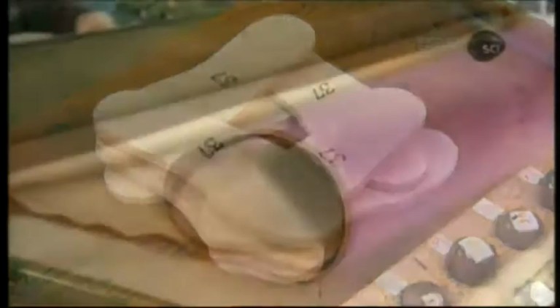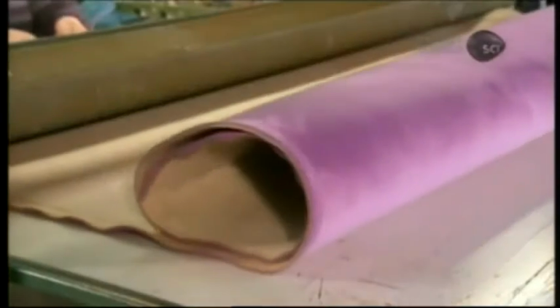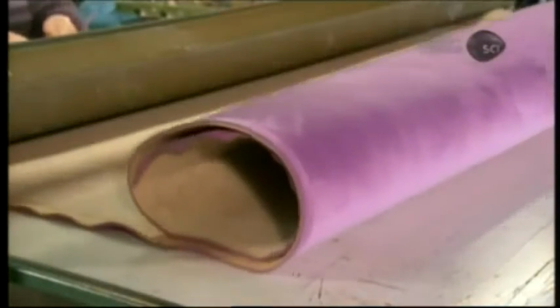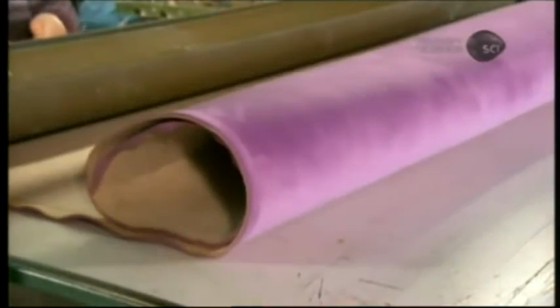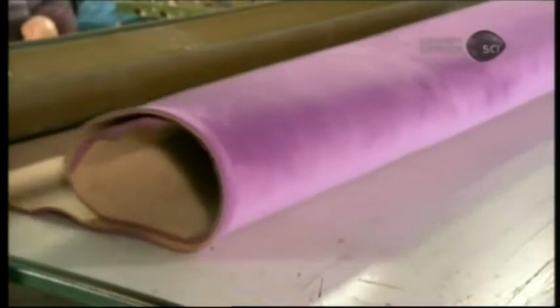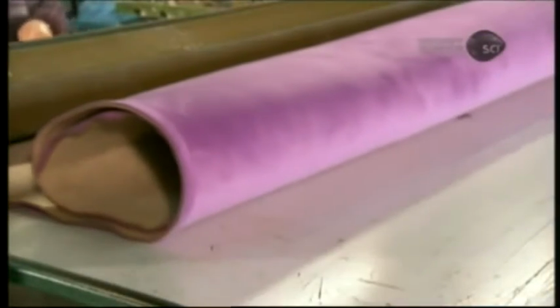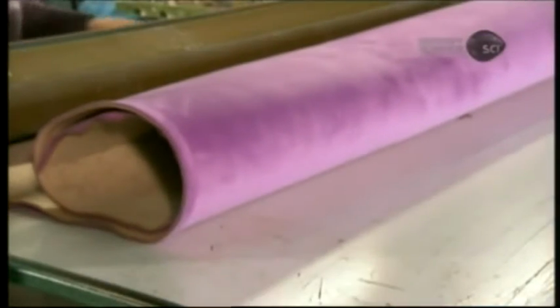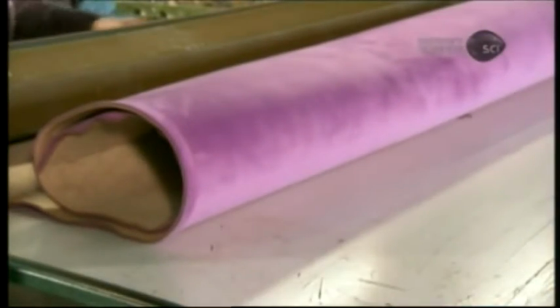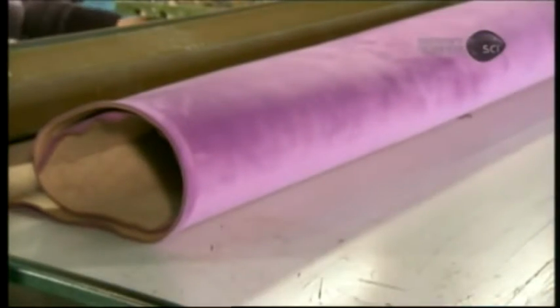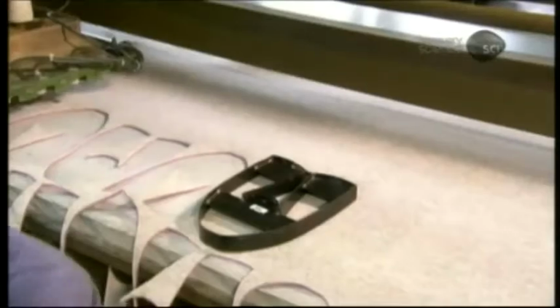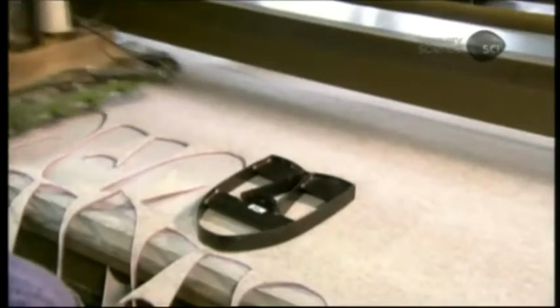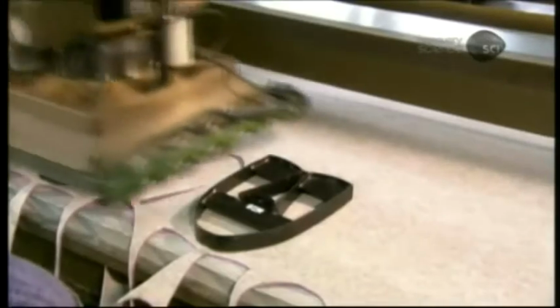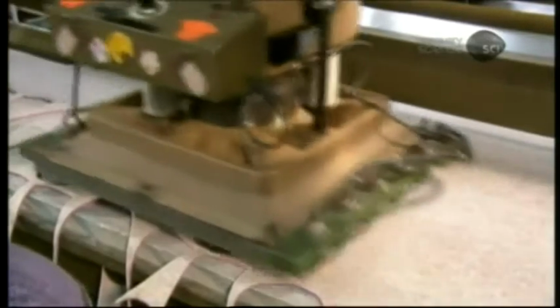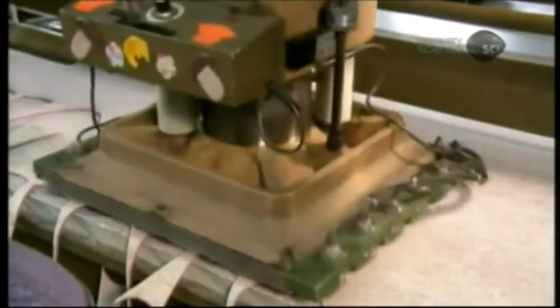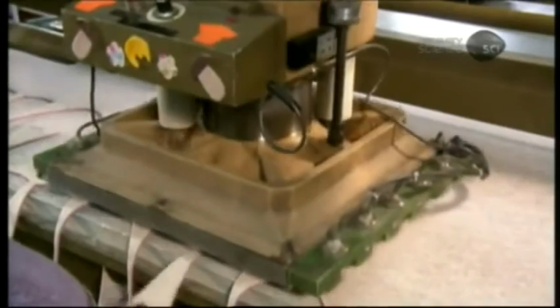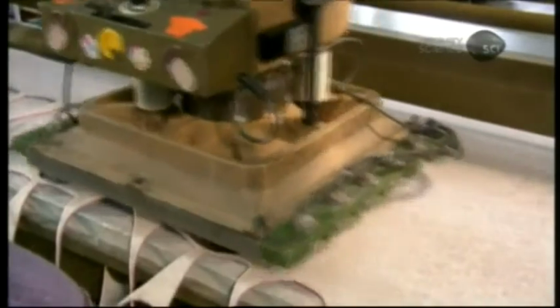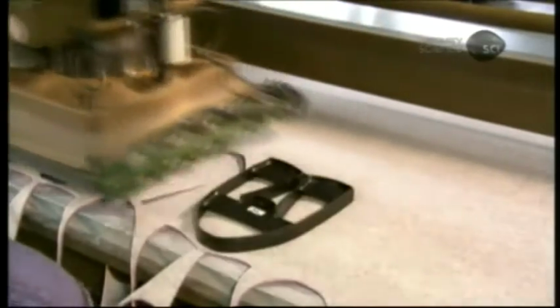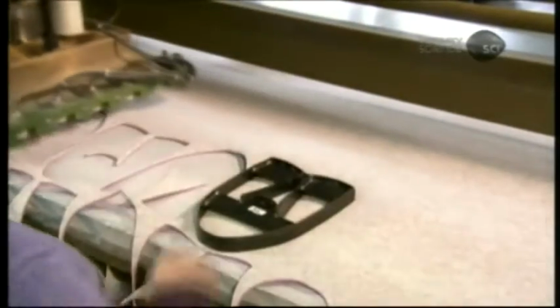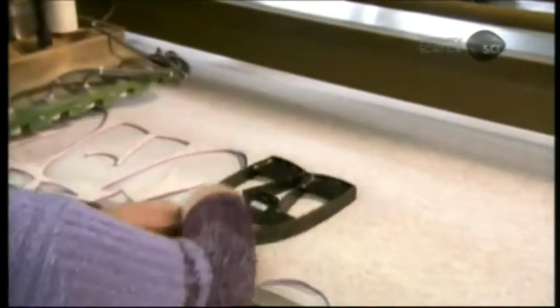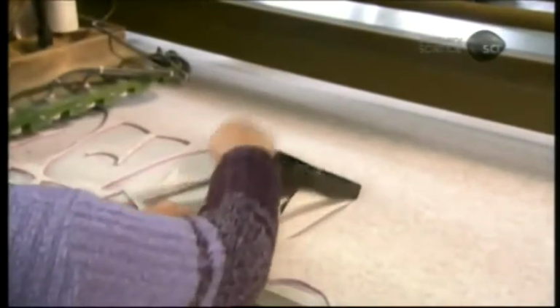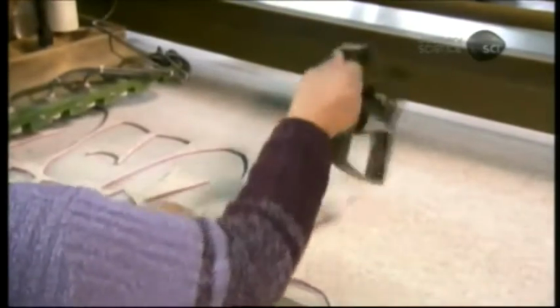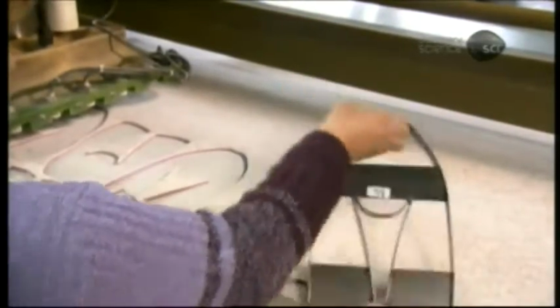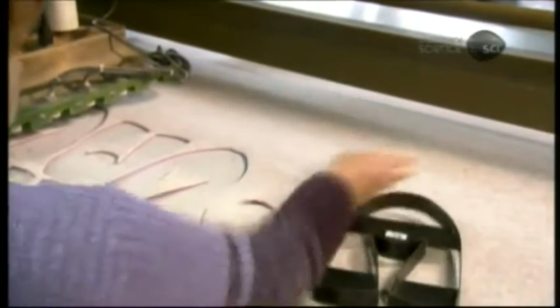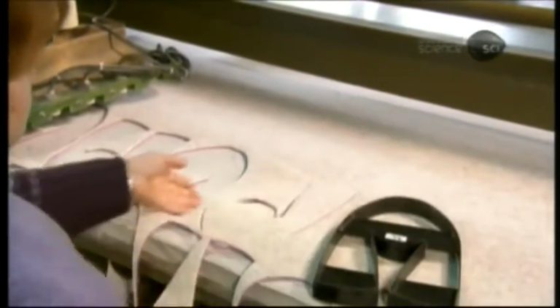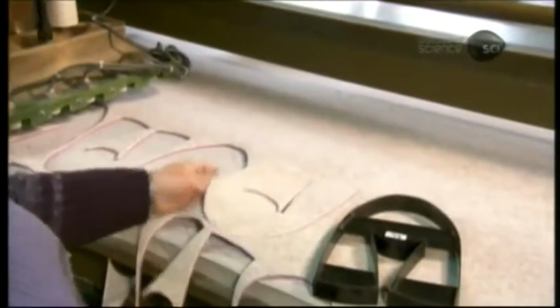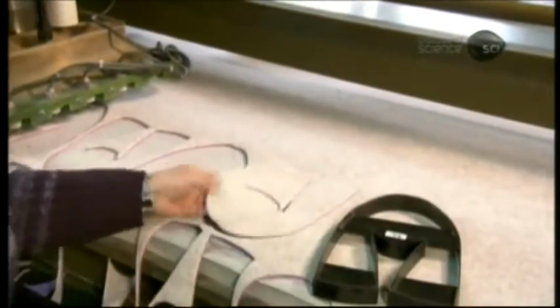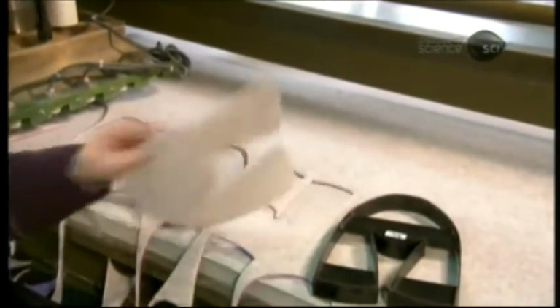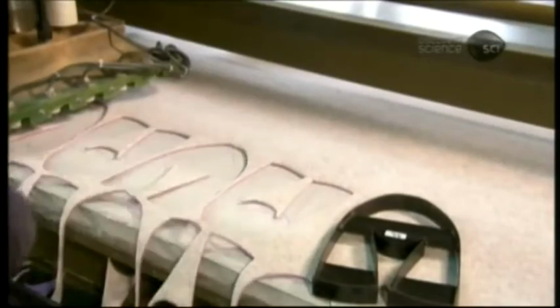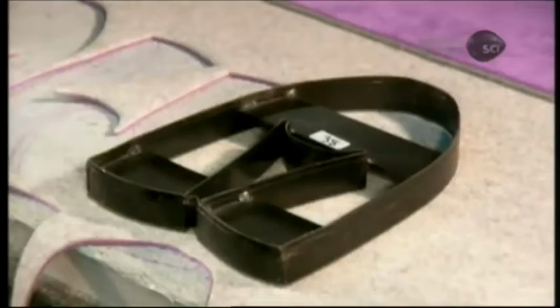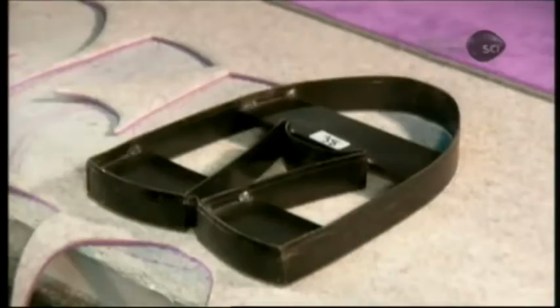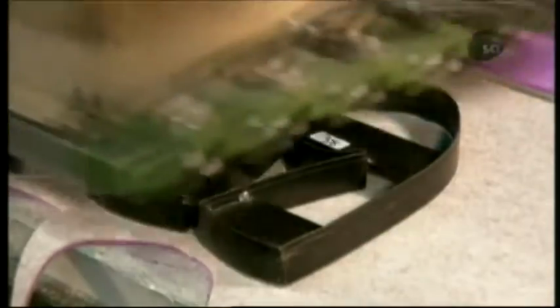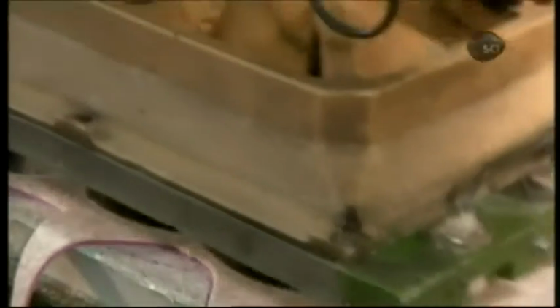For the rest of the slipper, called the upper, they use fabric that's felt on the outside and velvet on the inside. The cutting process is the same as for the sole, with the die corresponding to the size and production.